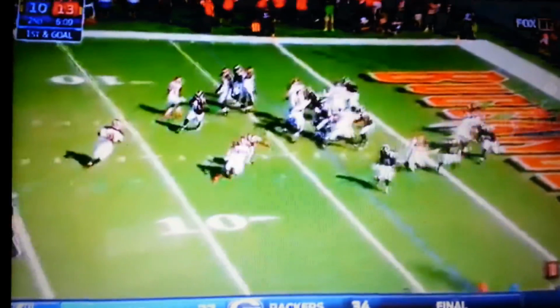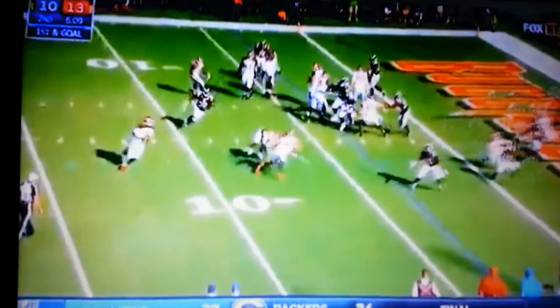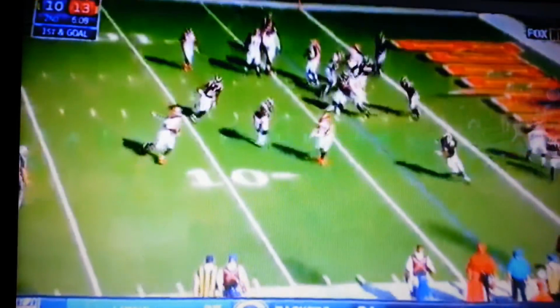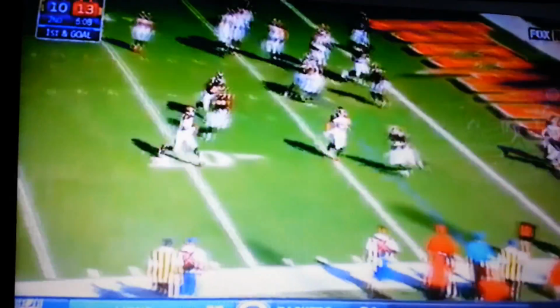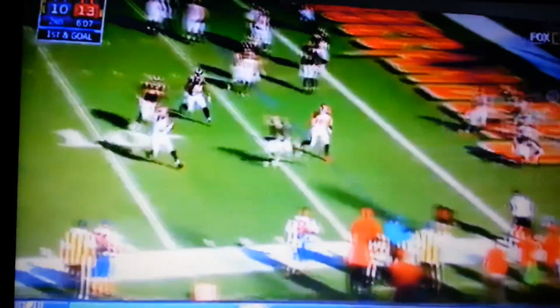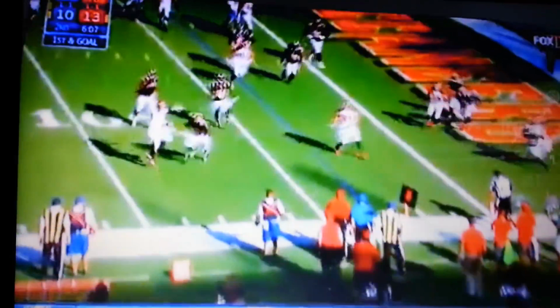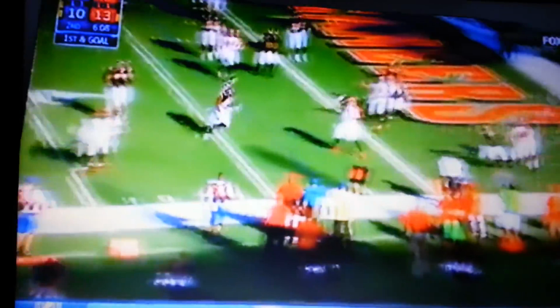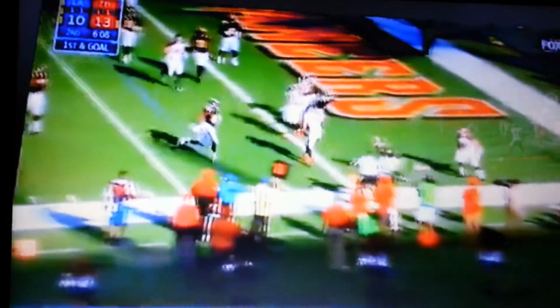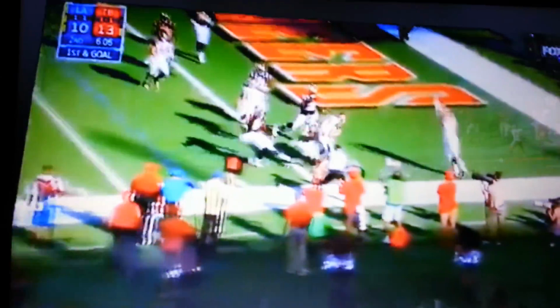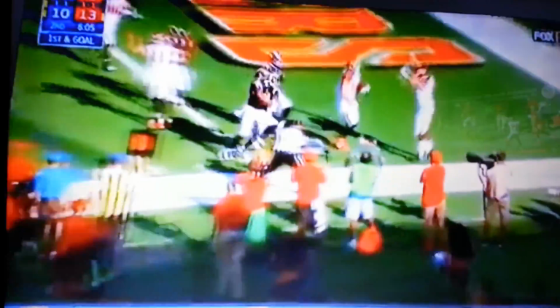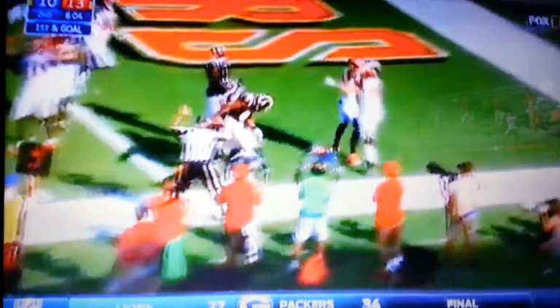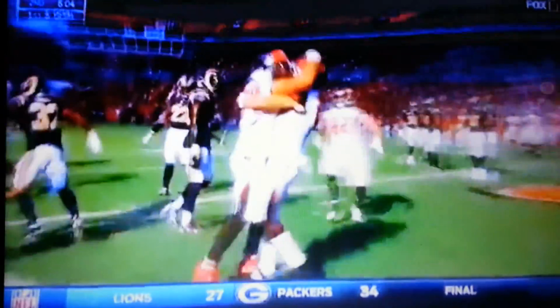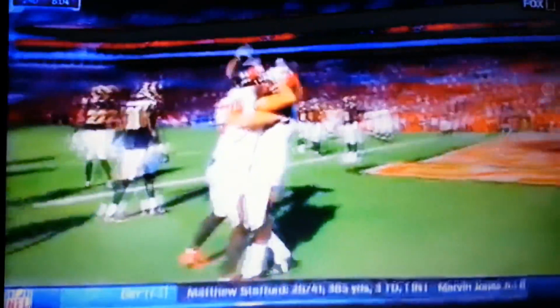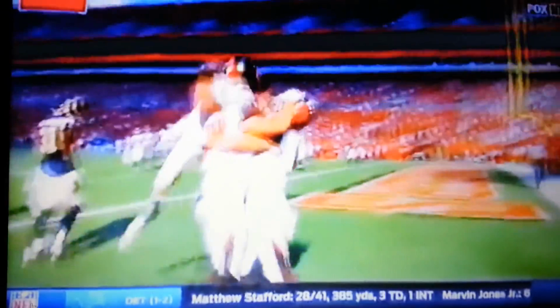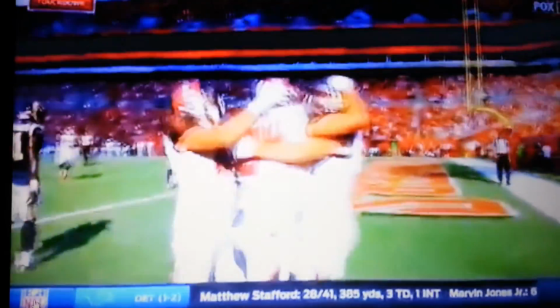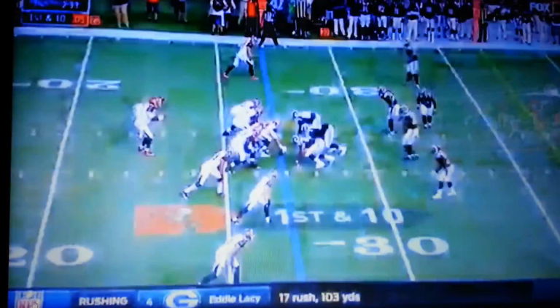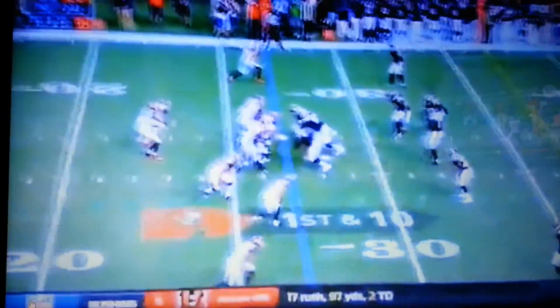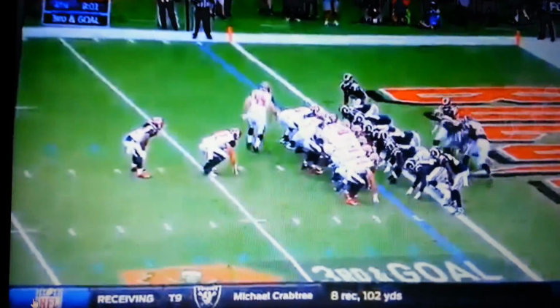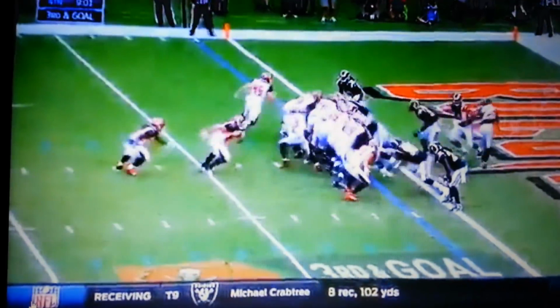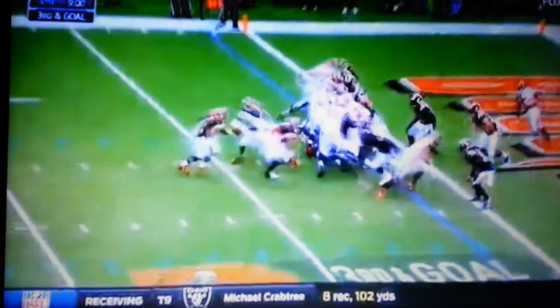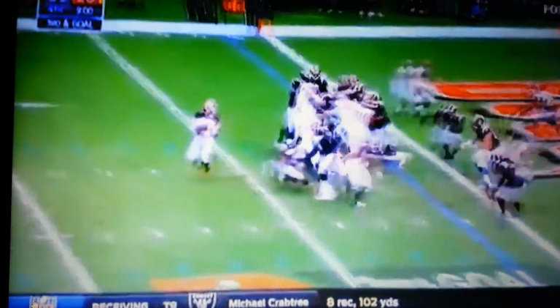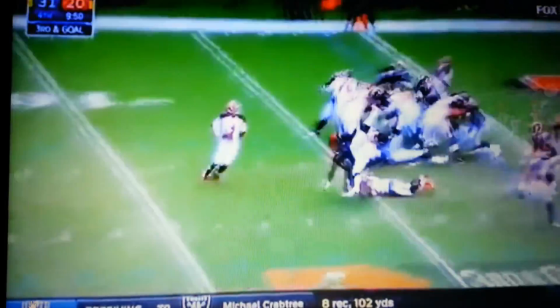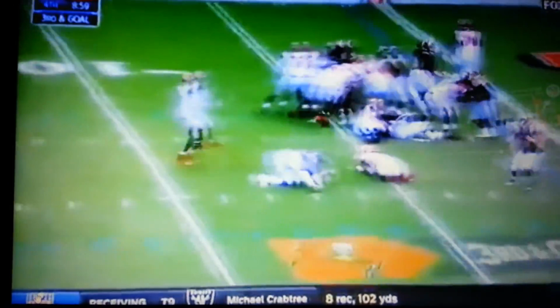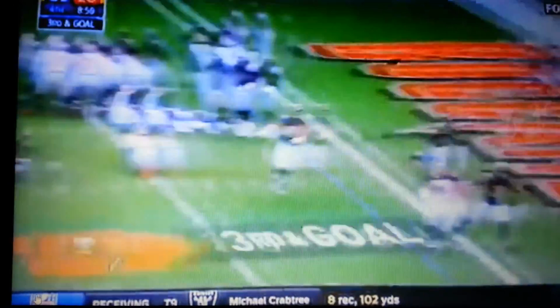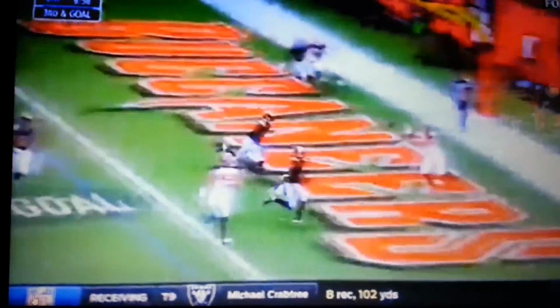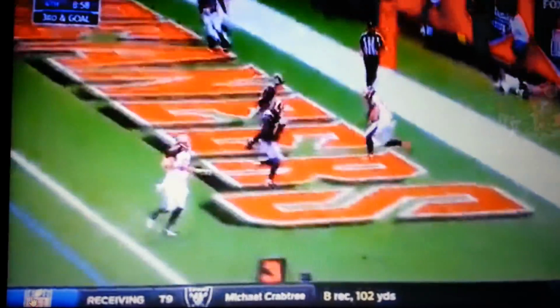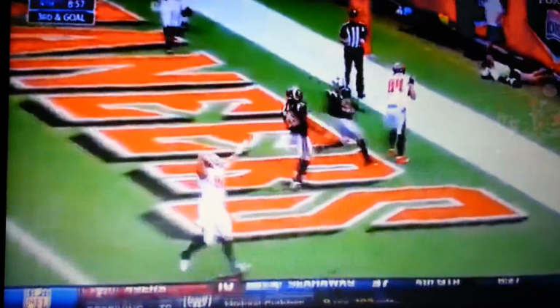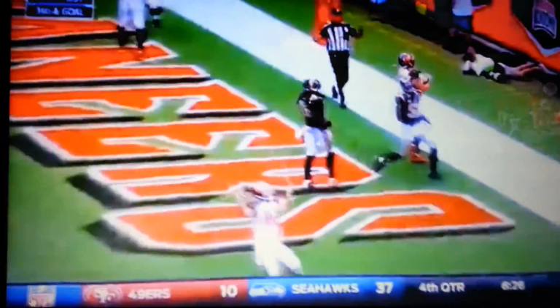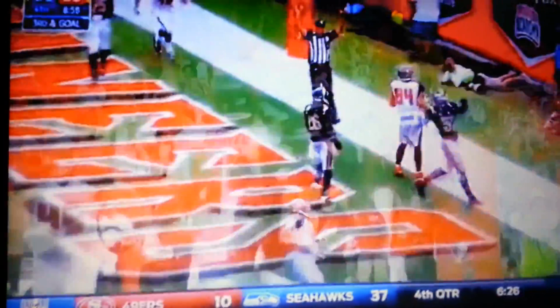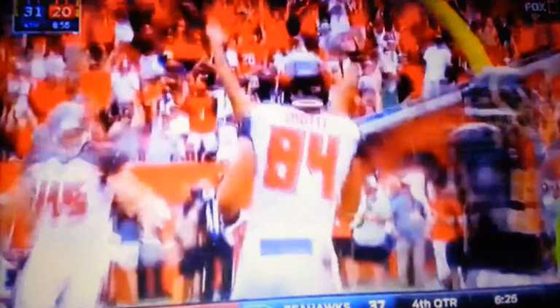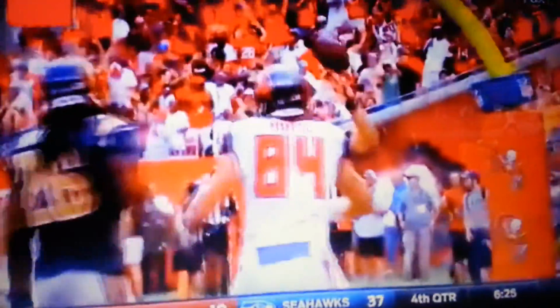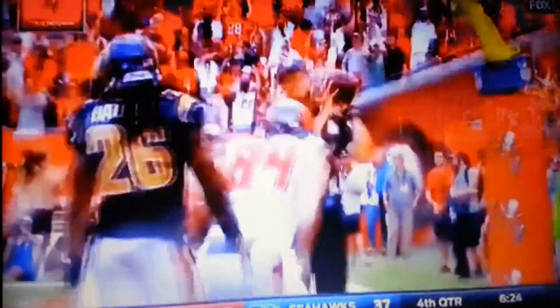Play action on first and goal for Winston — Winston takes it into the play, has it, and he has a touchdown! Down and goal, tight formation, play action — and the pass, touchdown to Cameron Brayton.